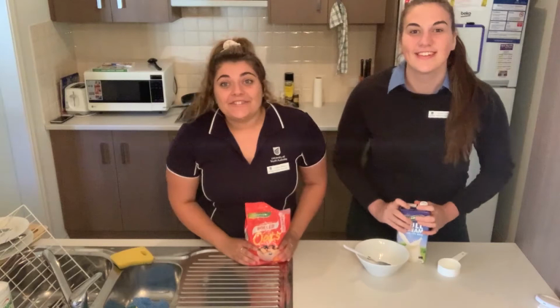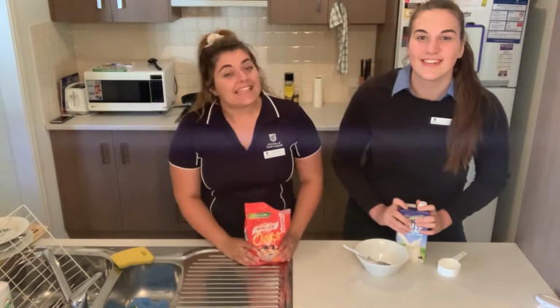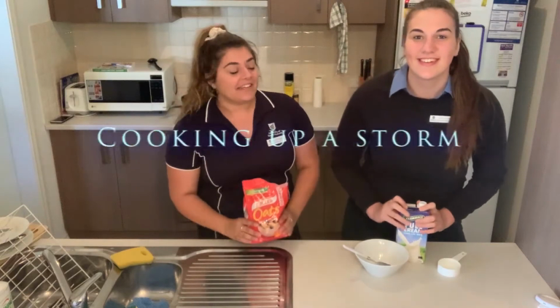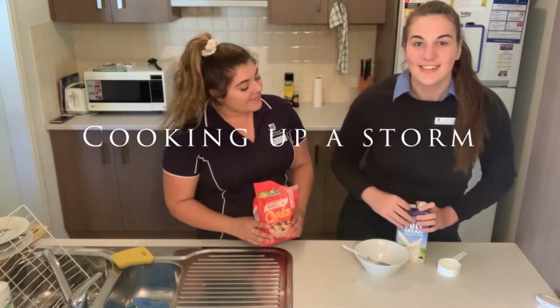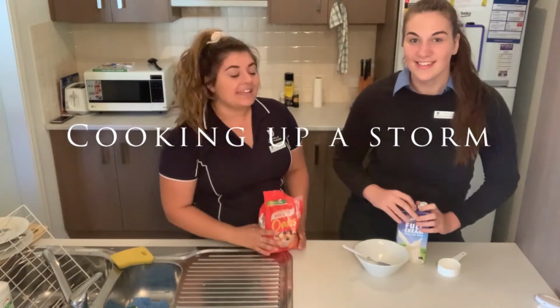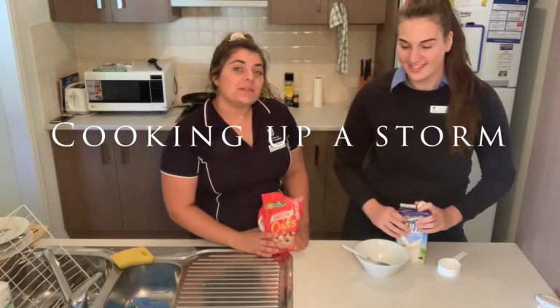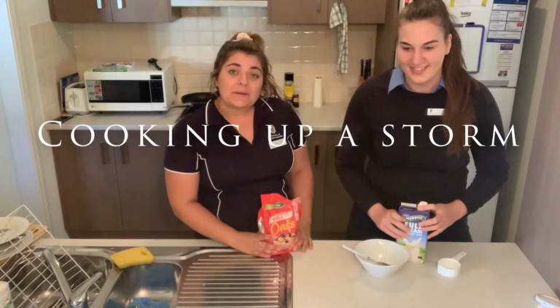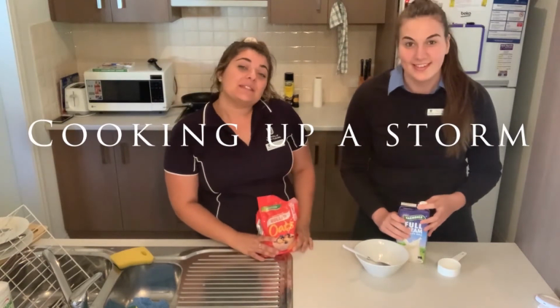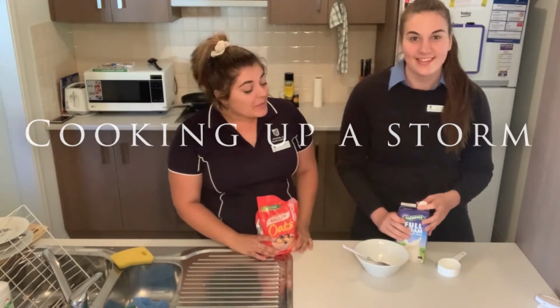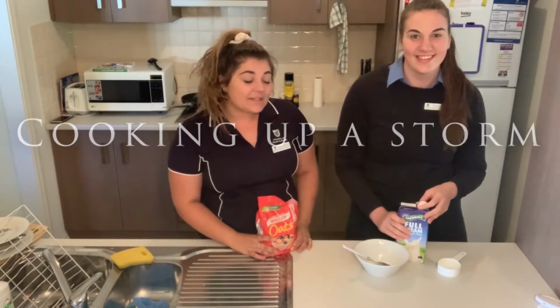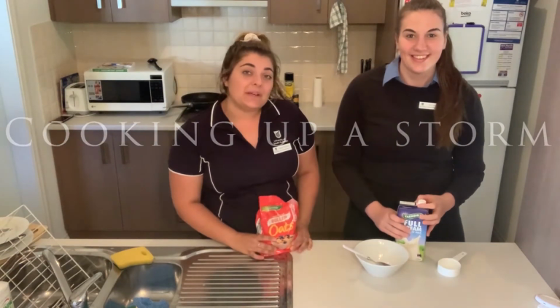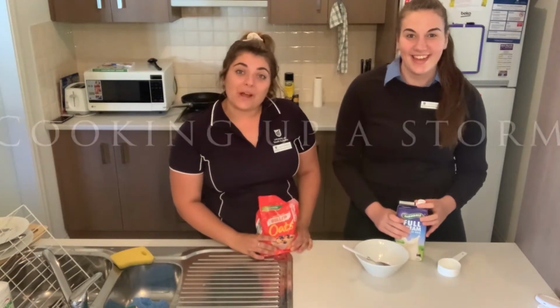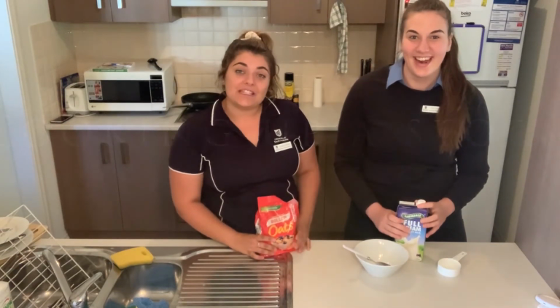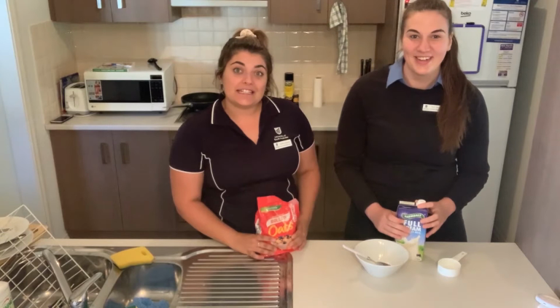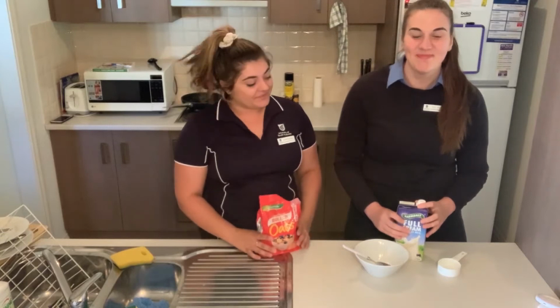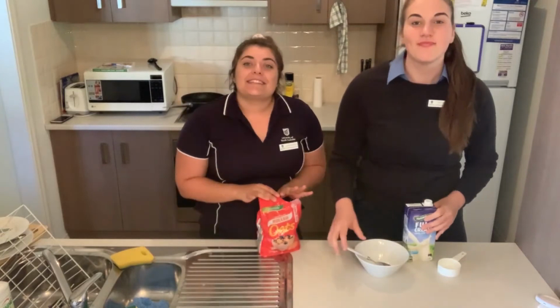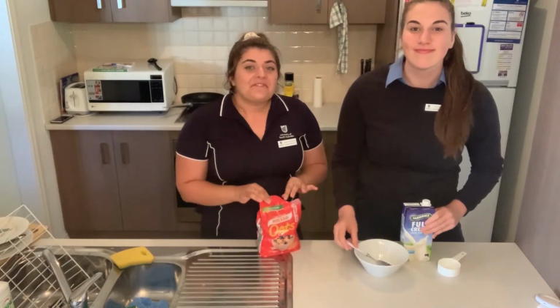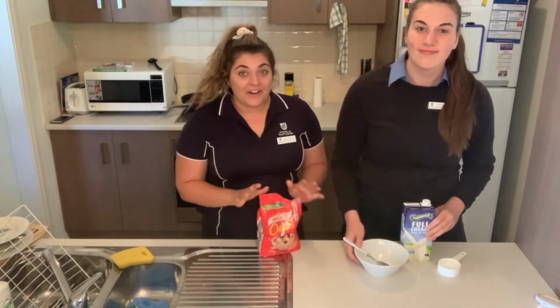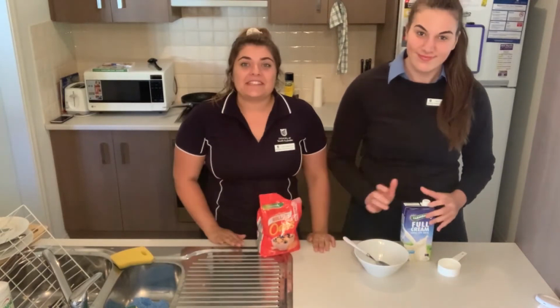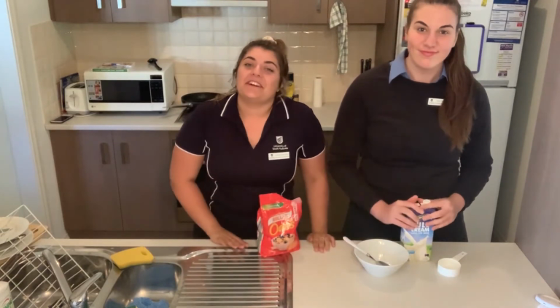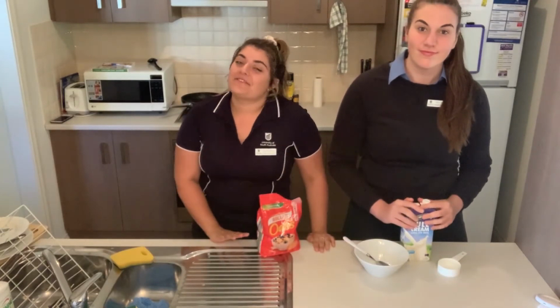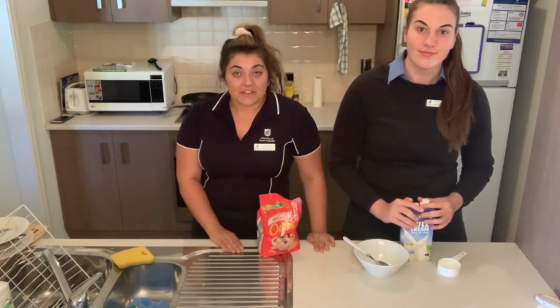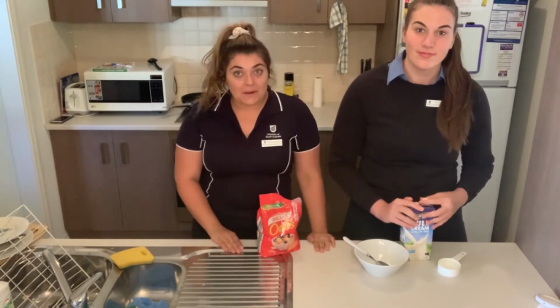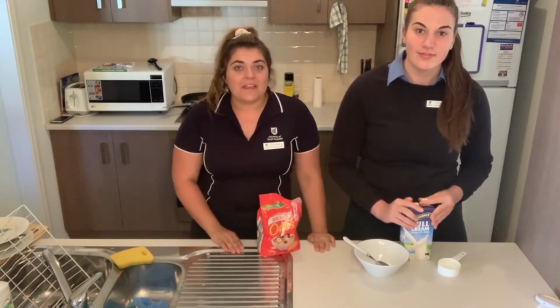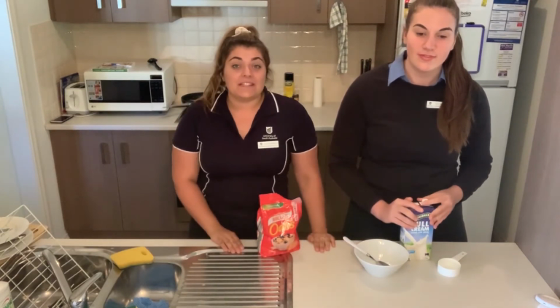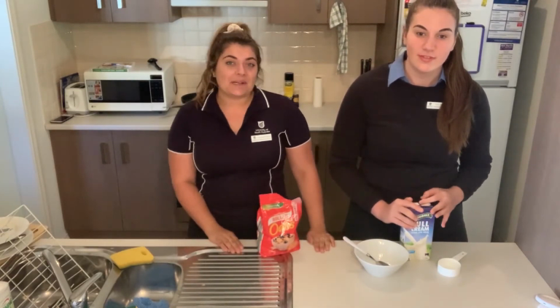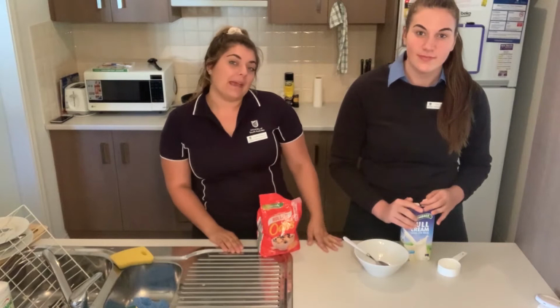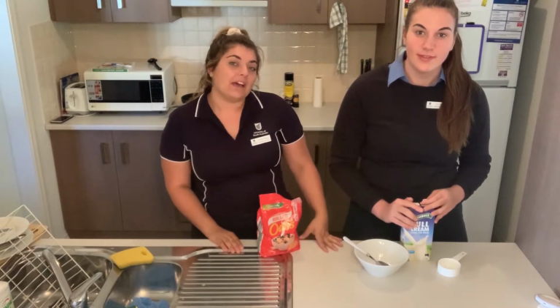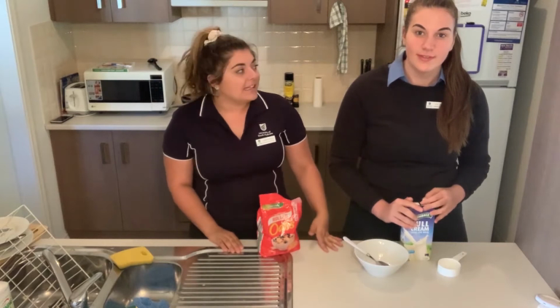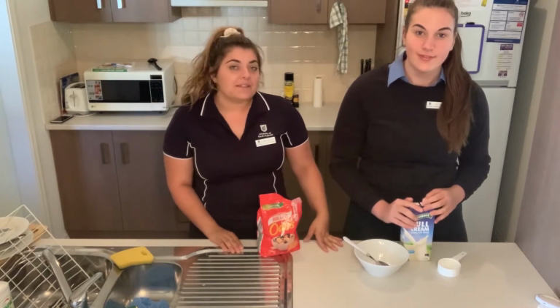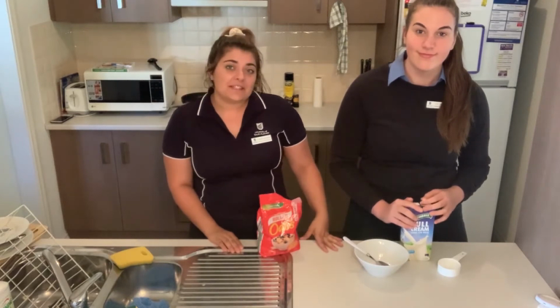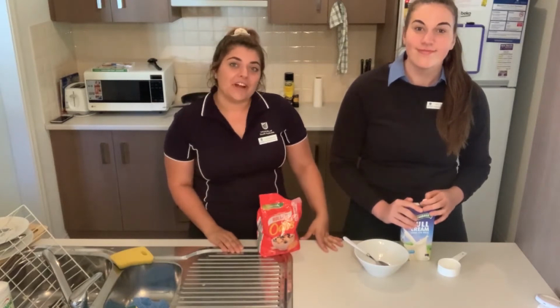Welcome back! Today we're going to be making some super quick, super easy recipes for breakfast, lunch and dinner. We're going to start off with some oats, then go on to a lunch bowl, and then for dinner we're going to be making a really nice veggie stir fry.